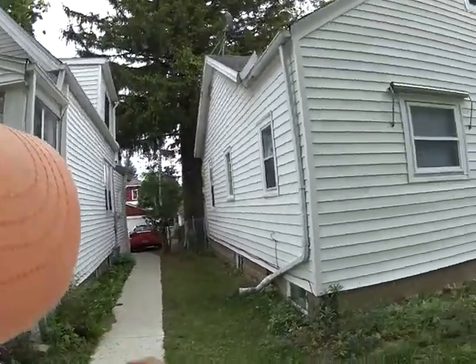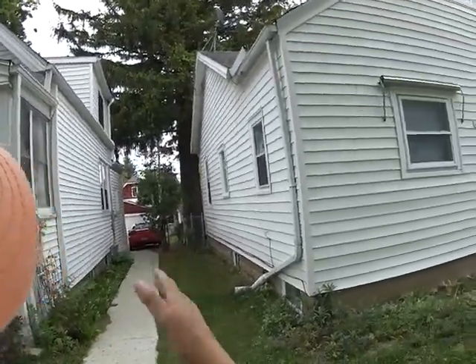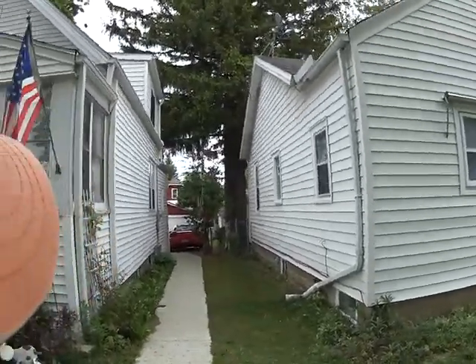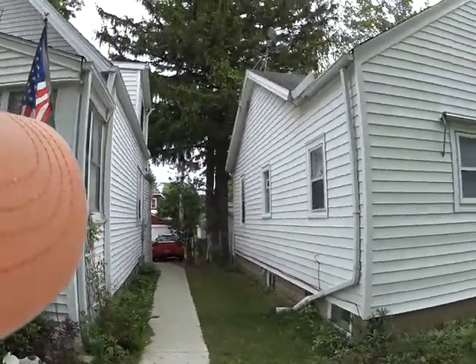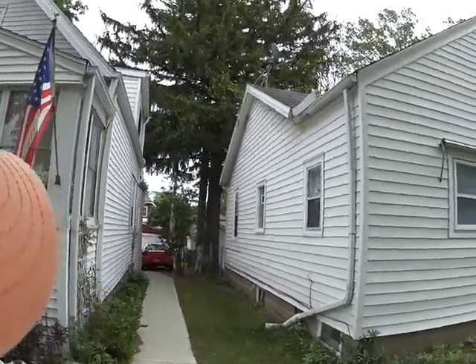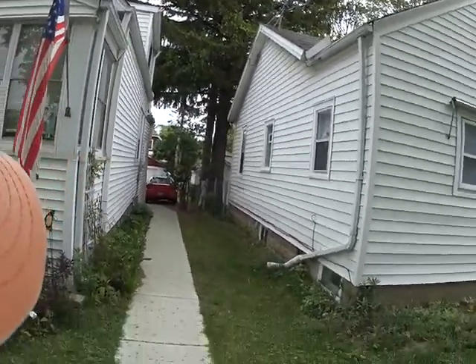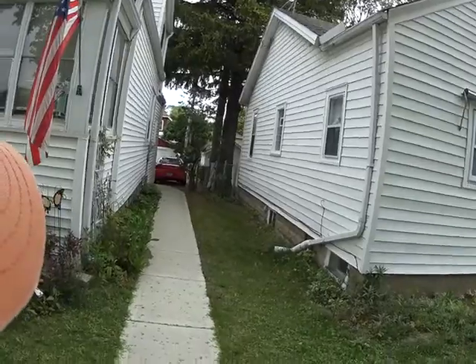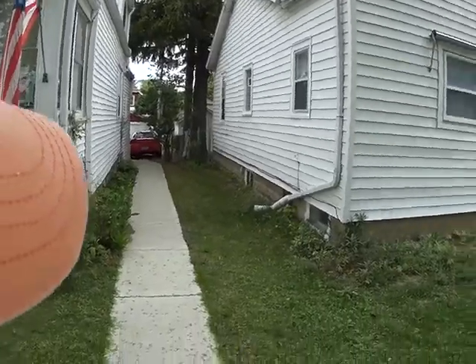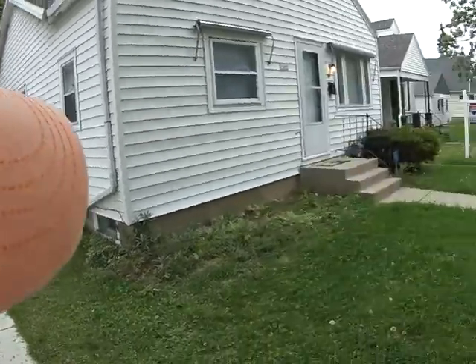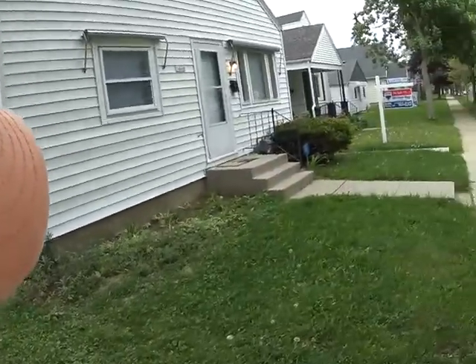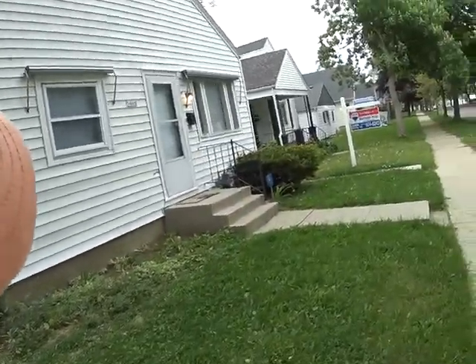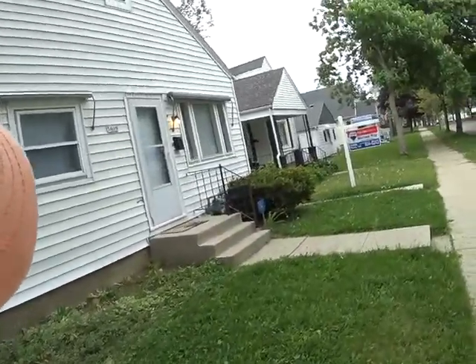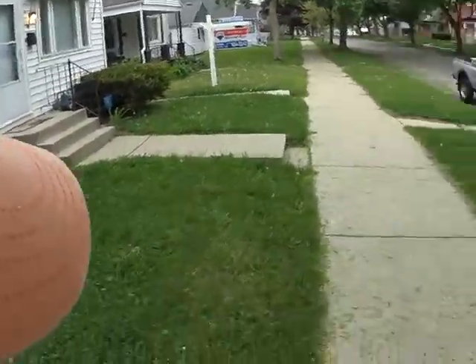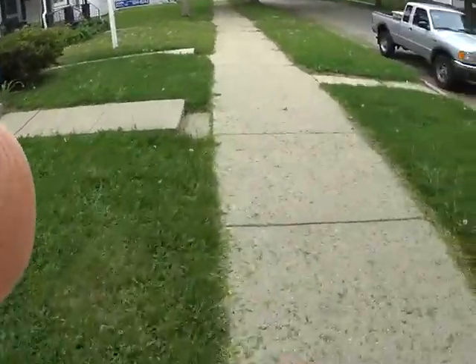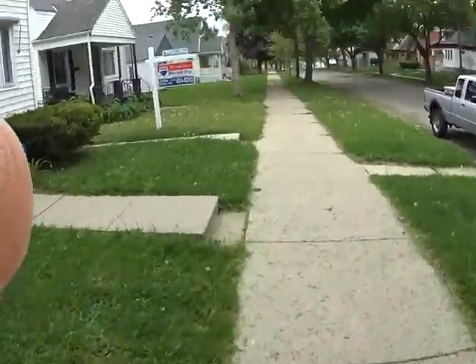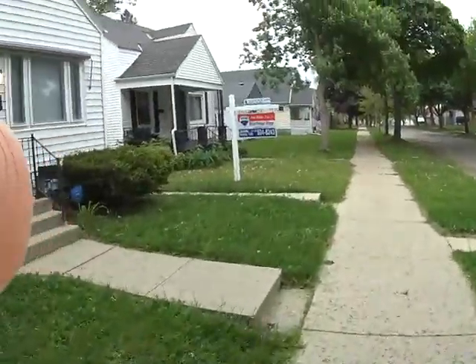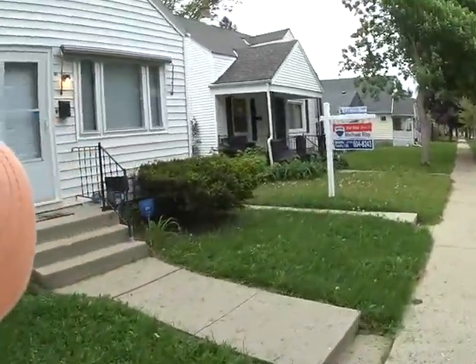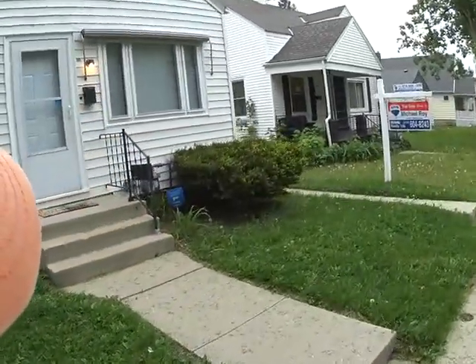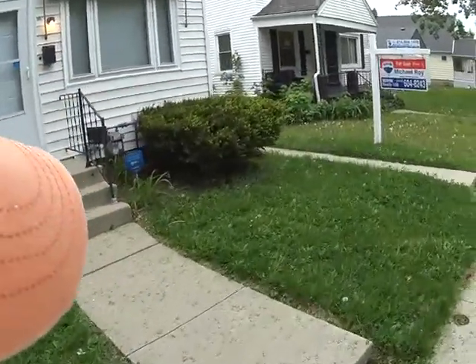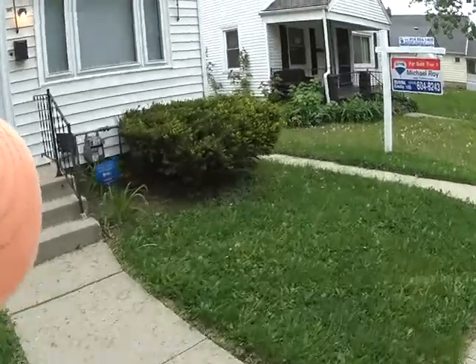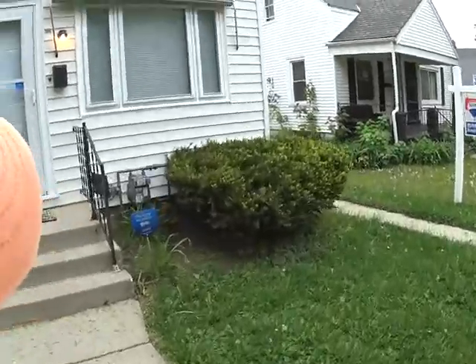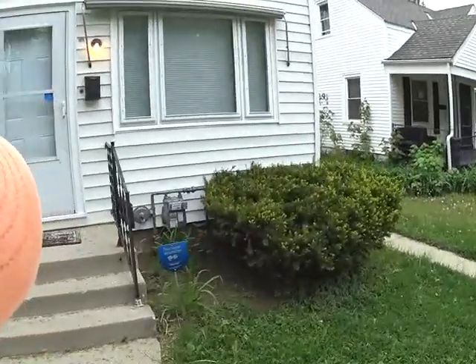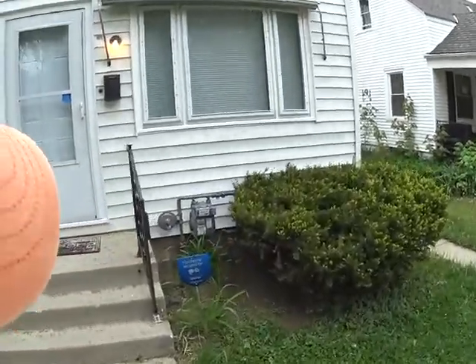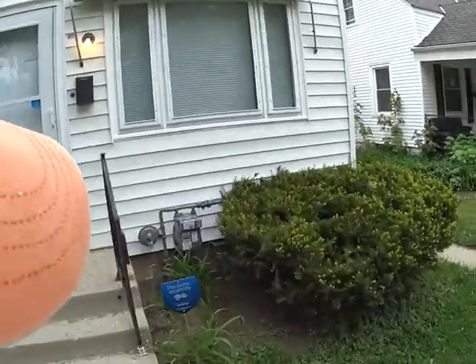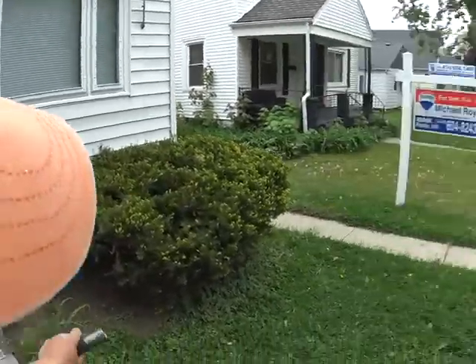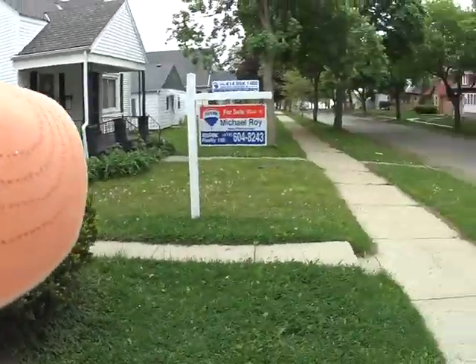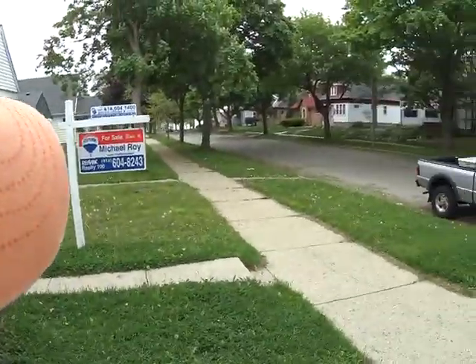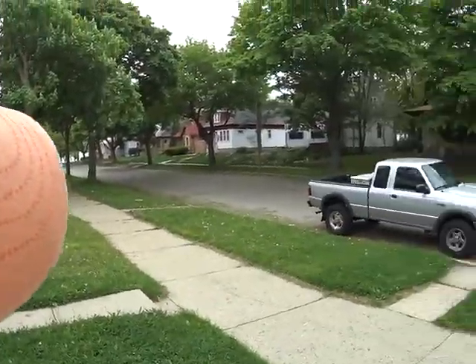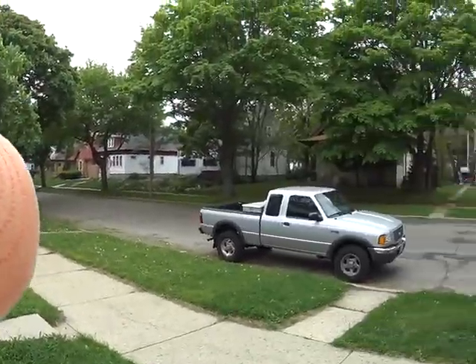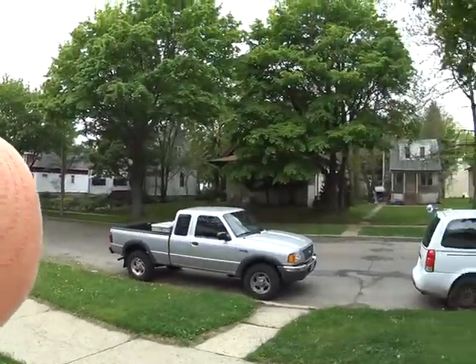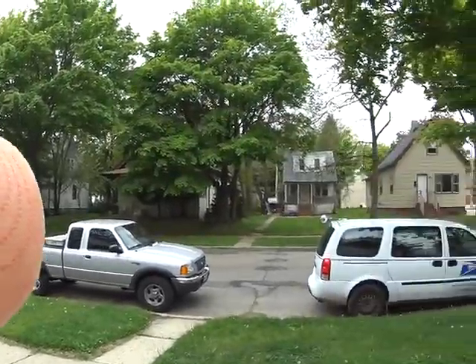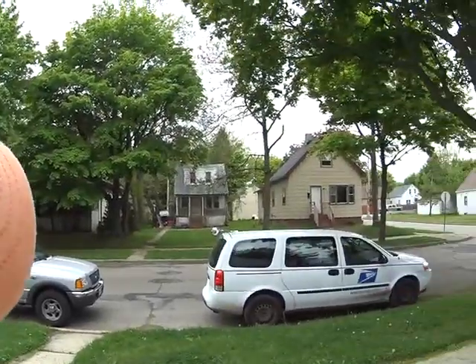The fence looks good from here. I'm going to show you the neighborhood really quick, and then I'm going to go to the back. We have a gas meter here out front. This is your neighborhood.